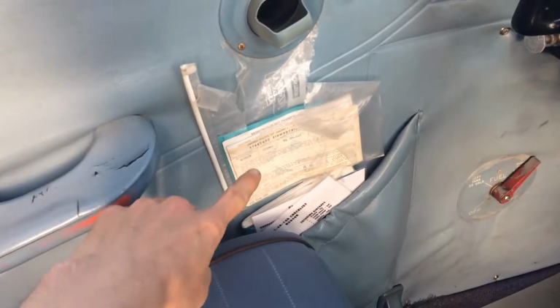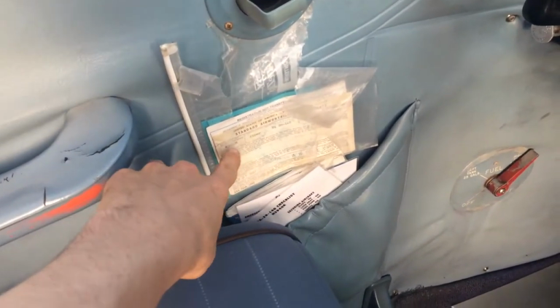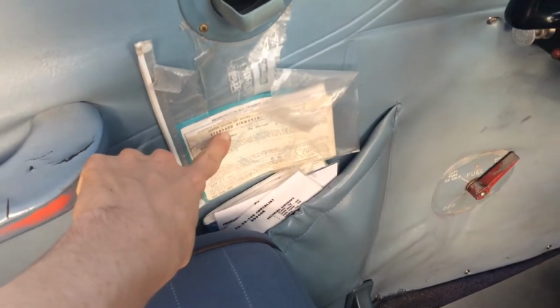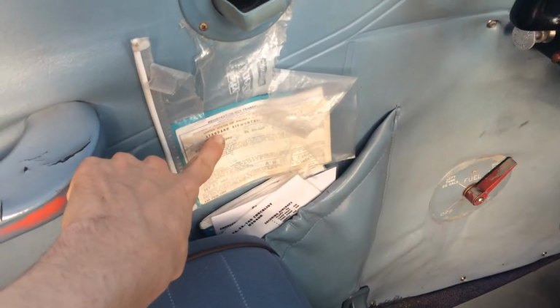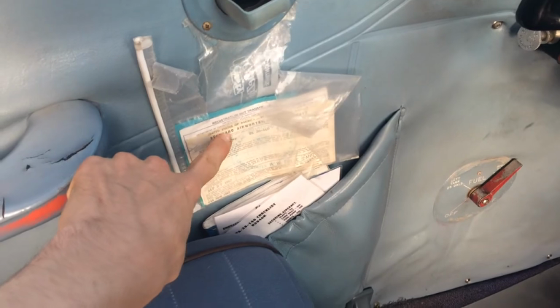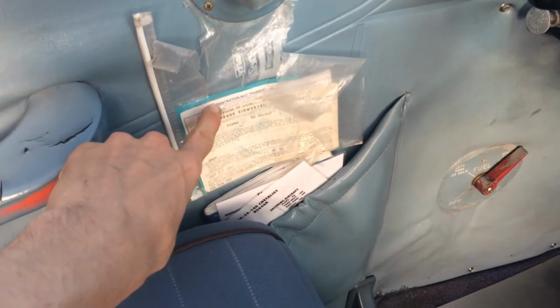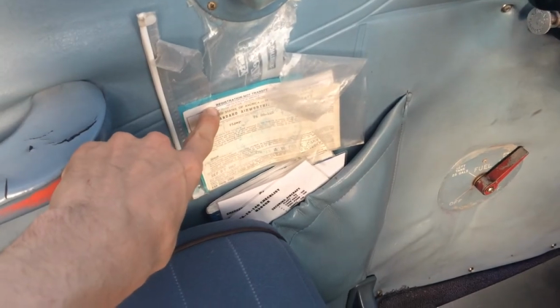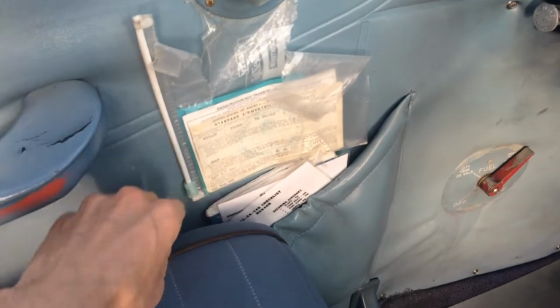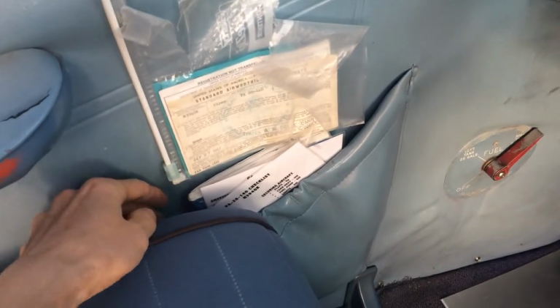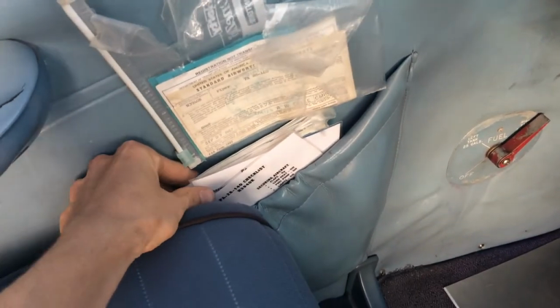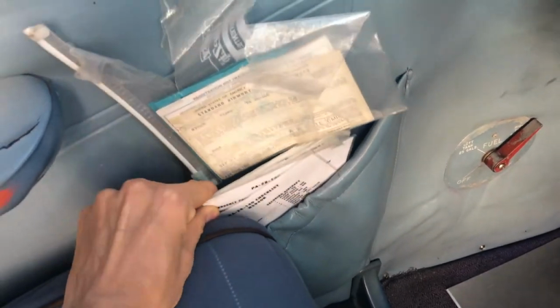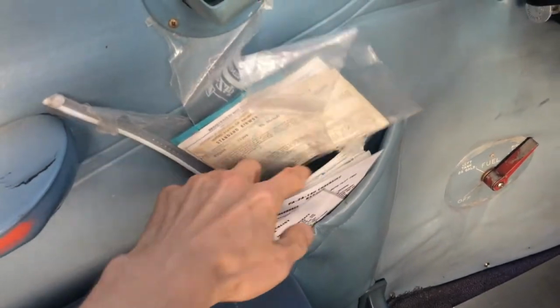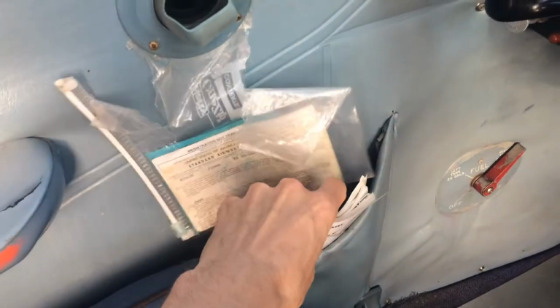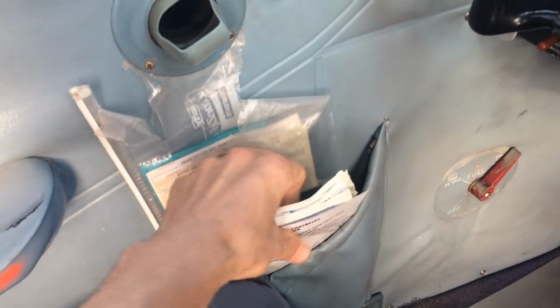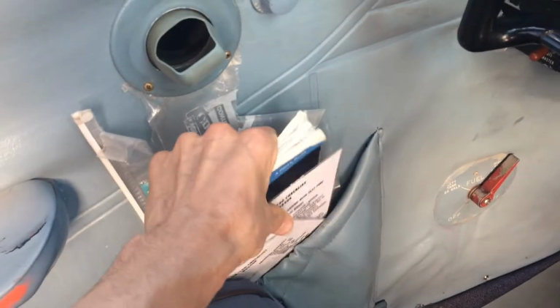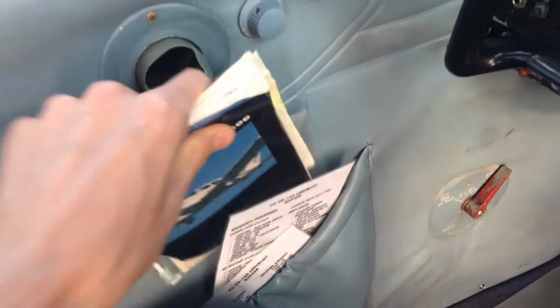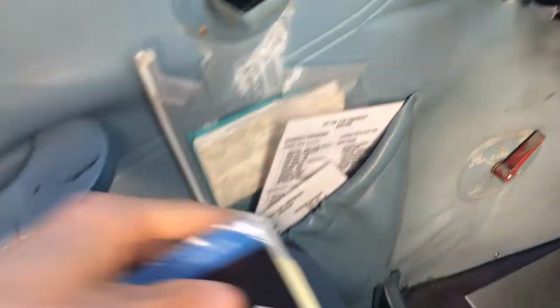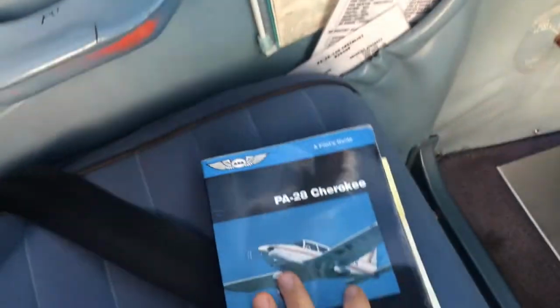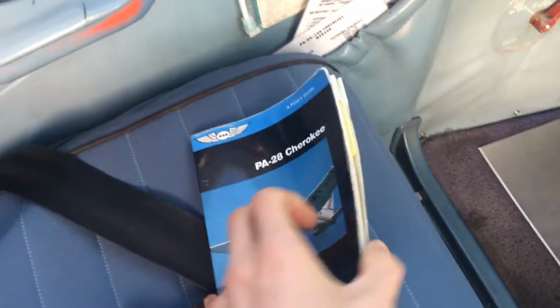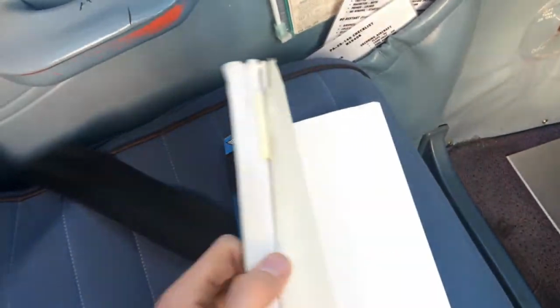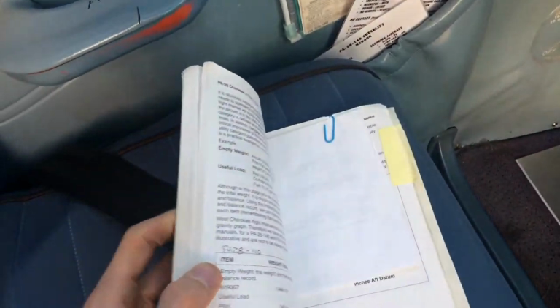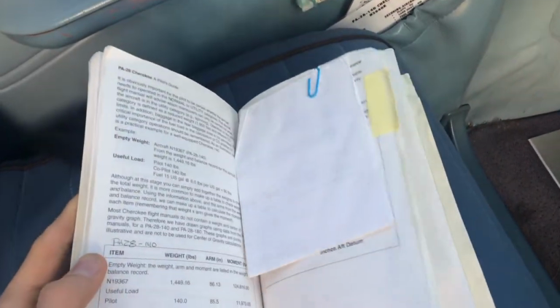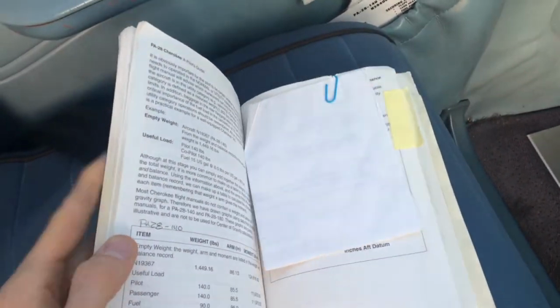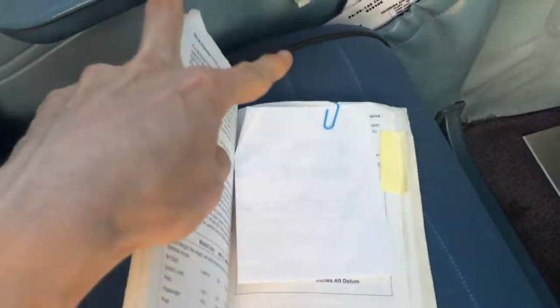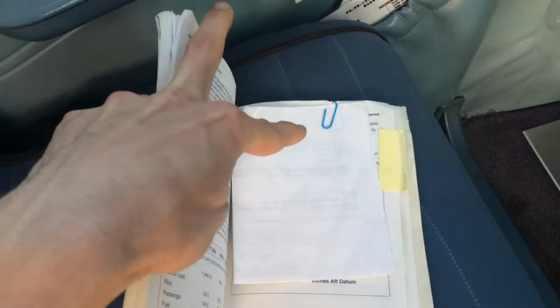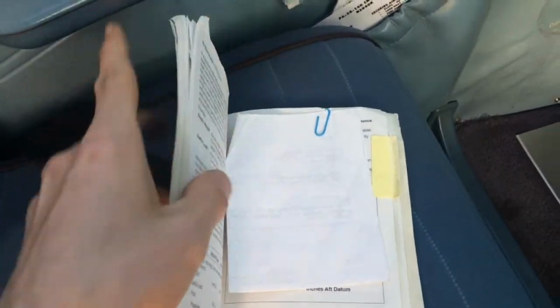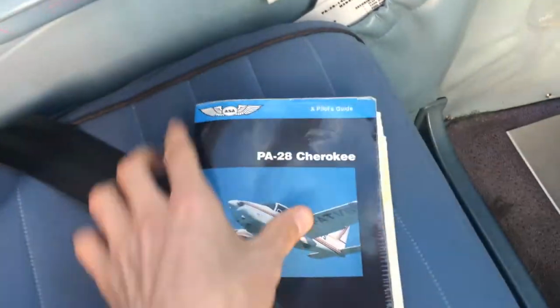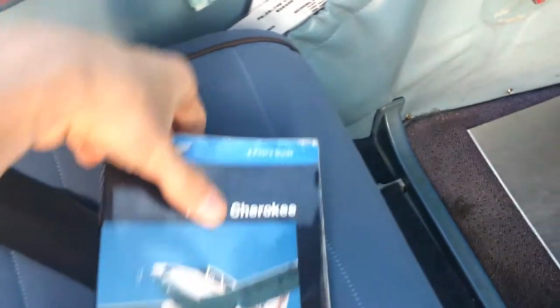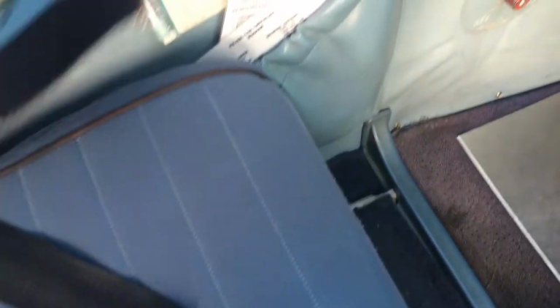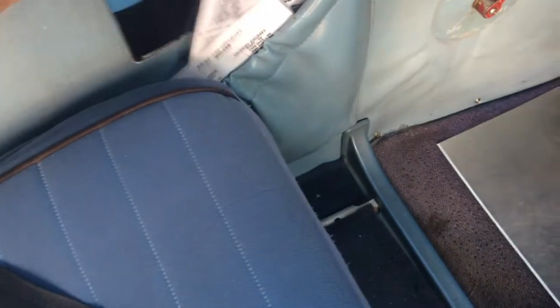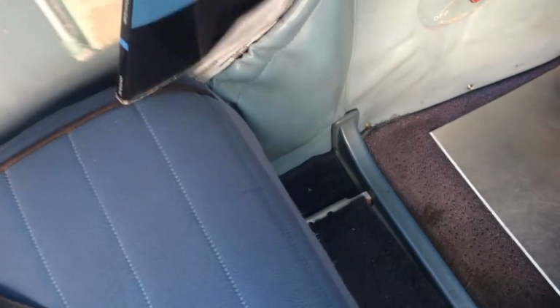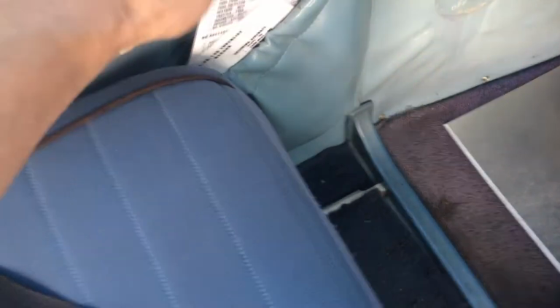Next, we check for the airworthiness certificate. Registration's right behind it. The POH is right in here. And there's the weight and balance right there, paper clipped in. That looks good.